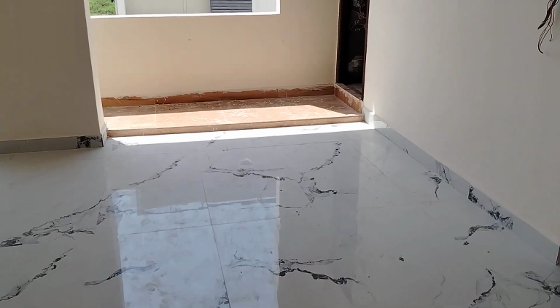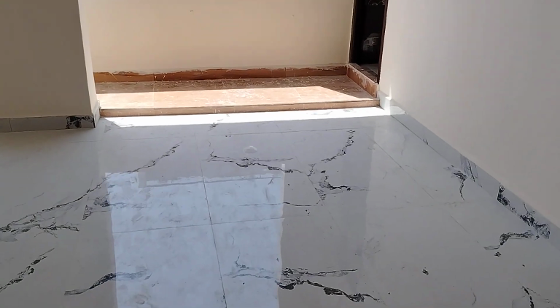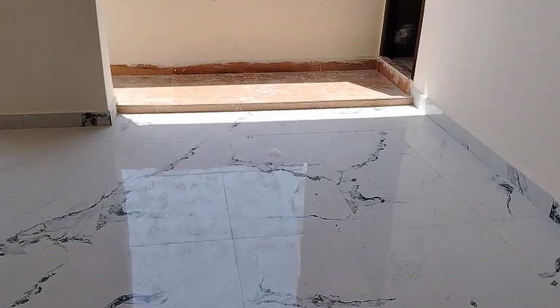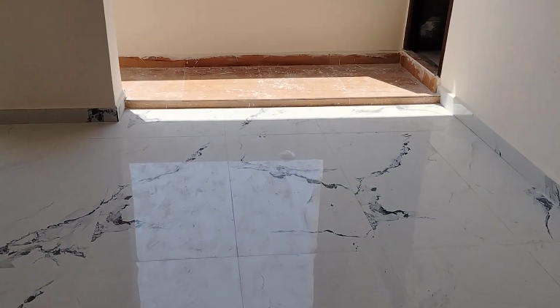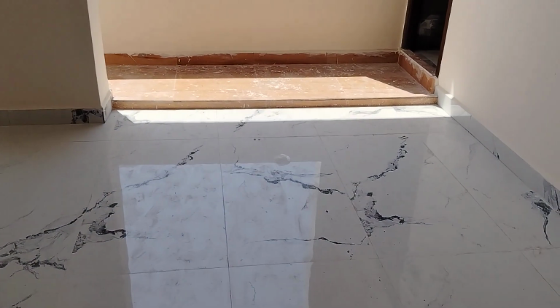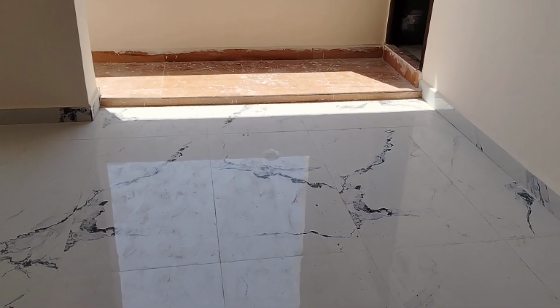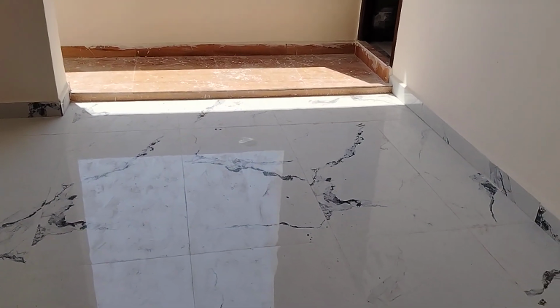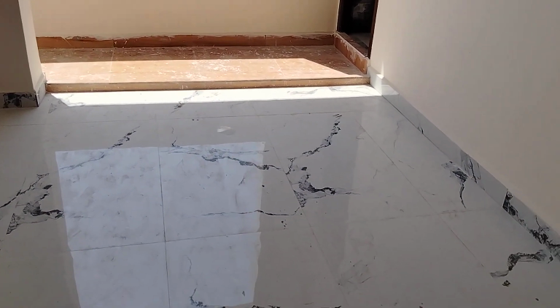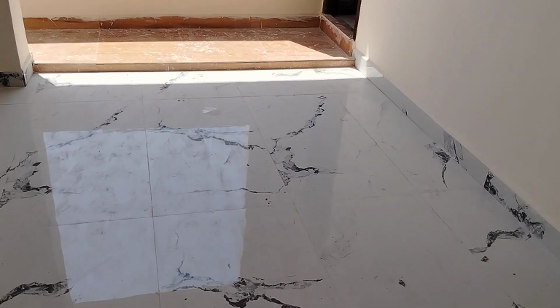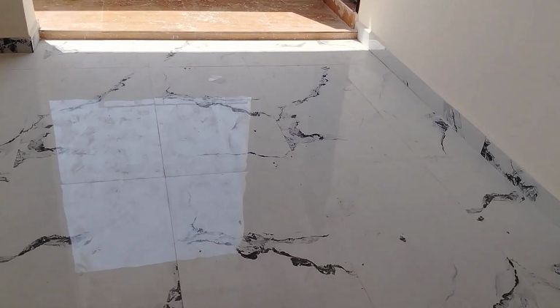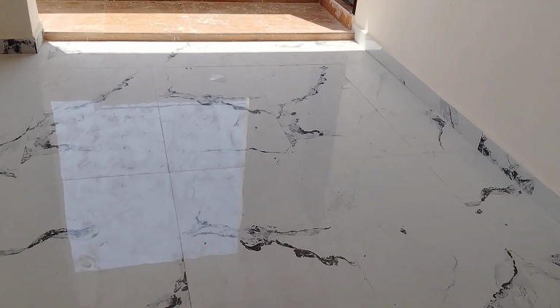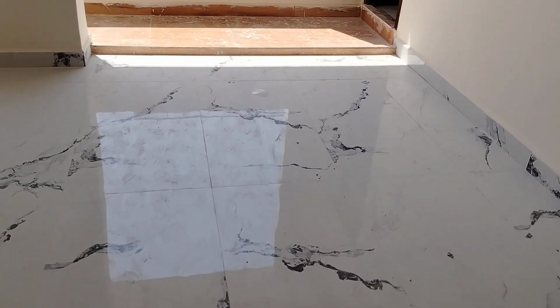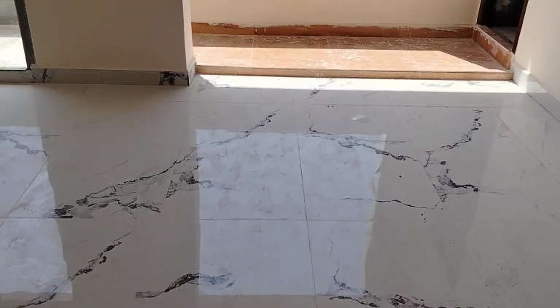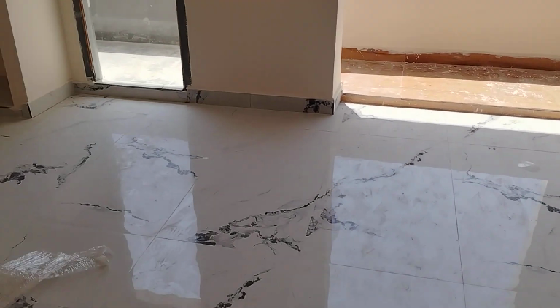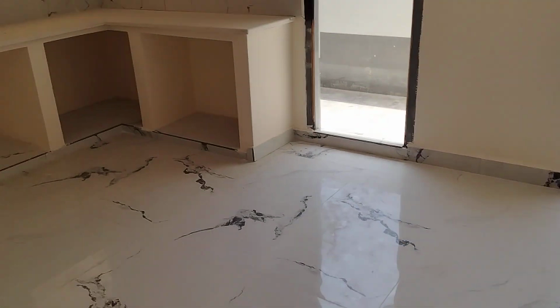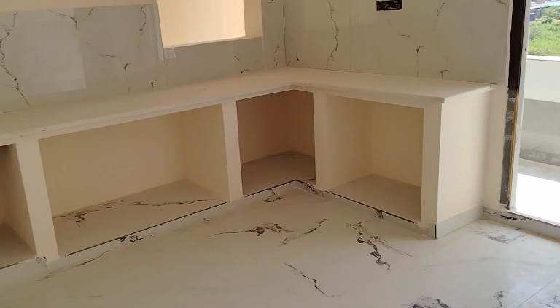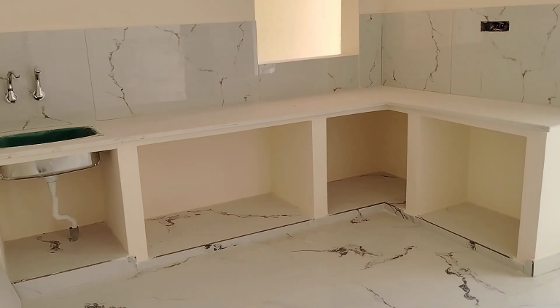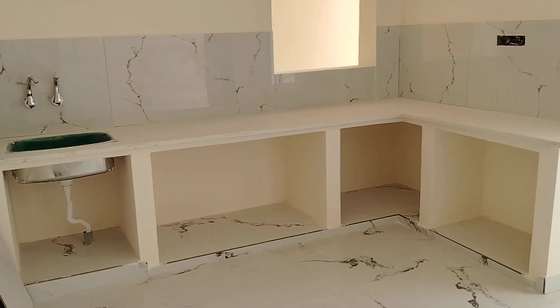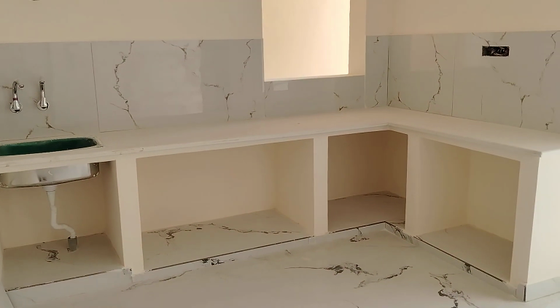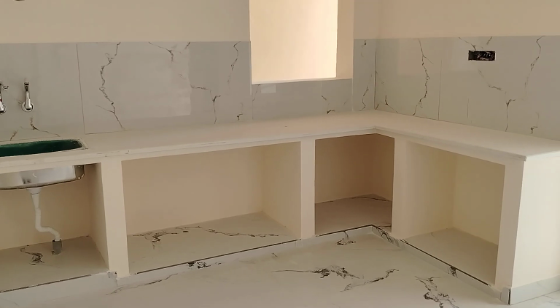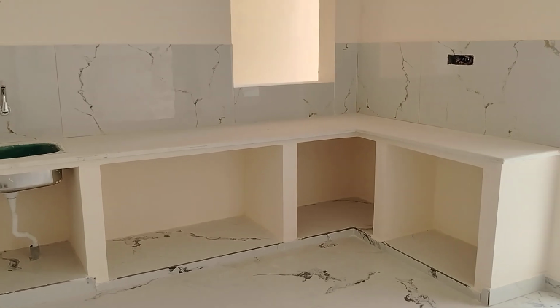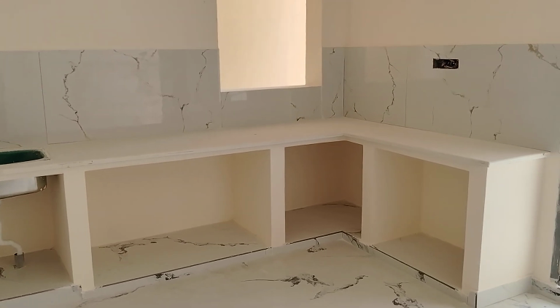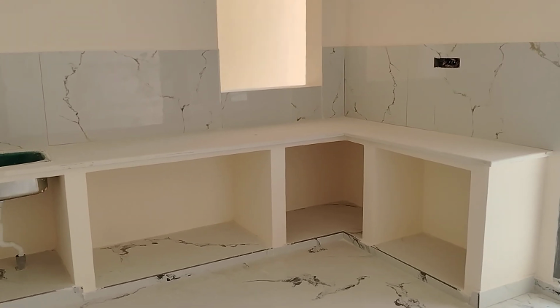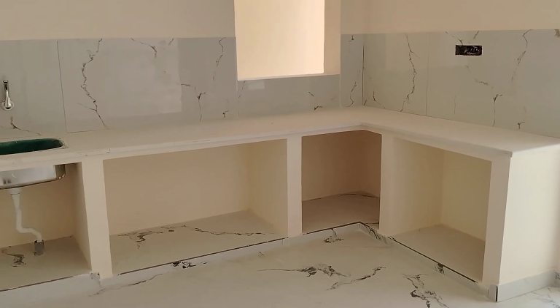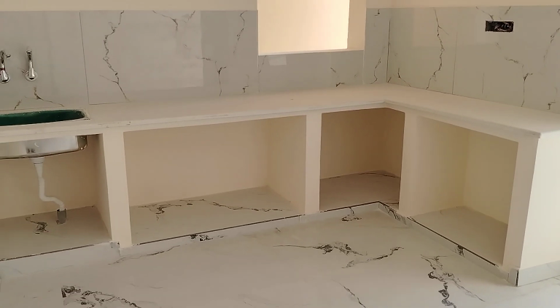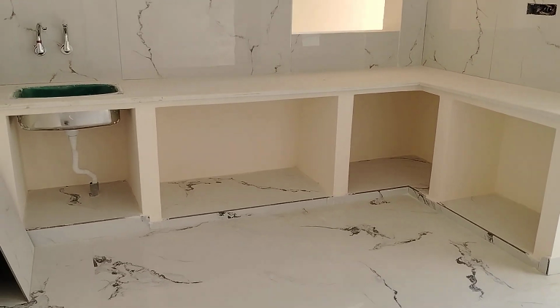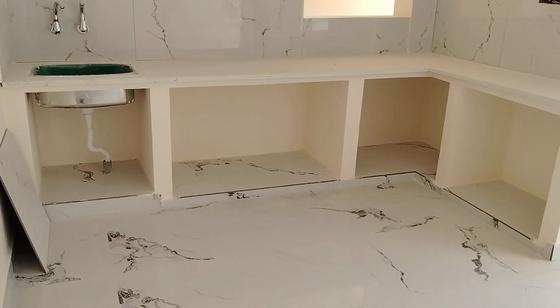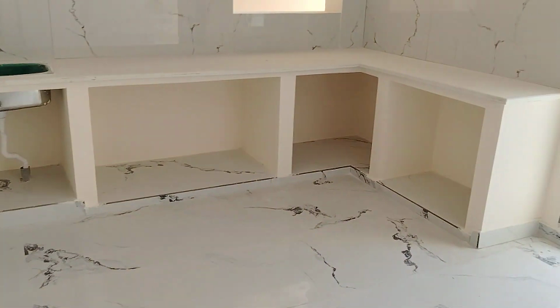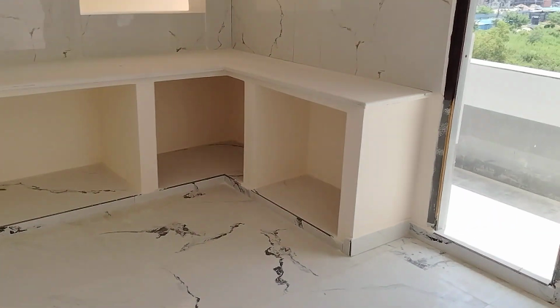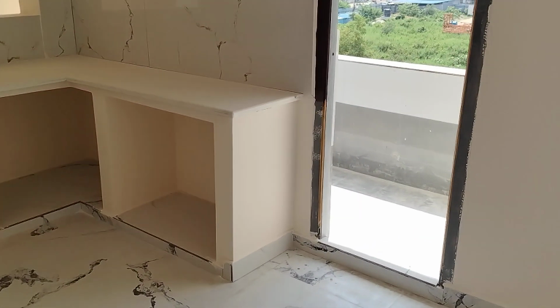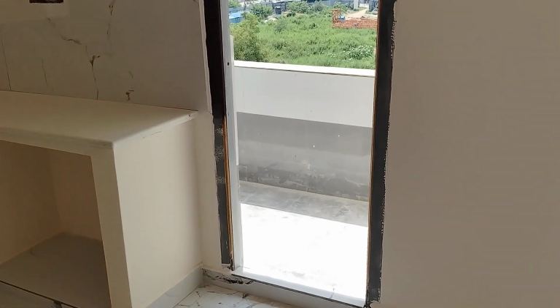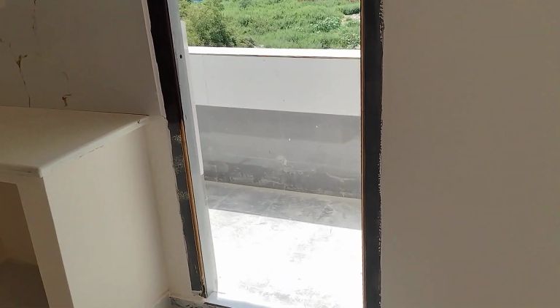Here is the dining area. And on the left side, moving on to the kitchen — this is the kitchen.